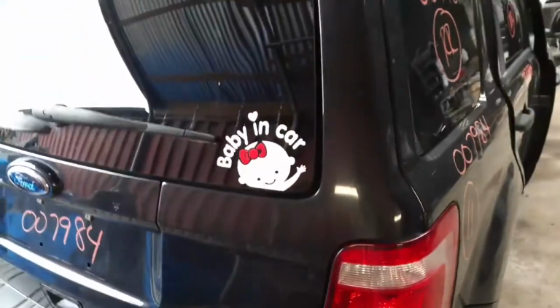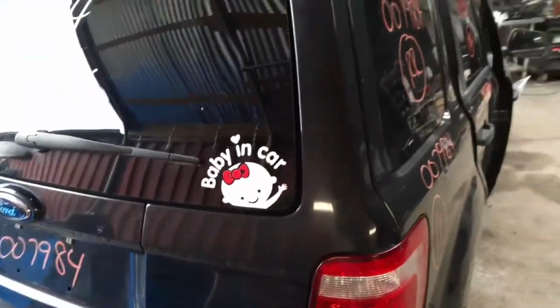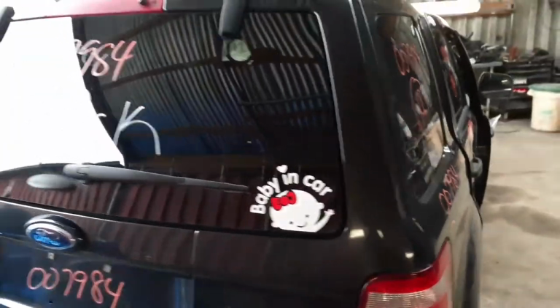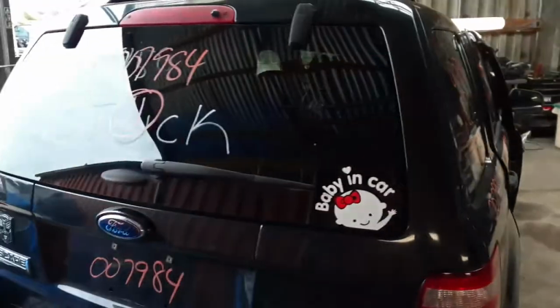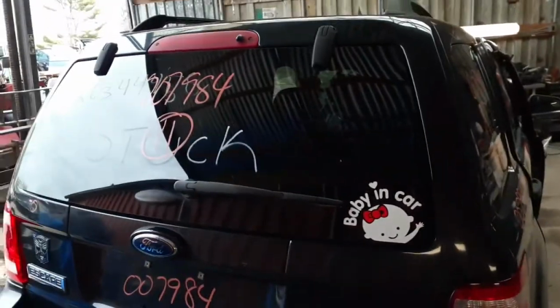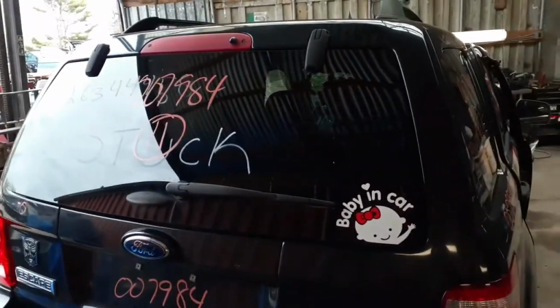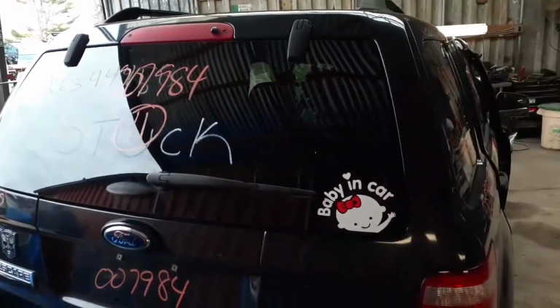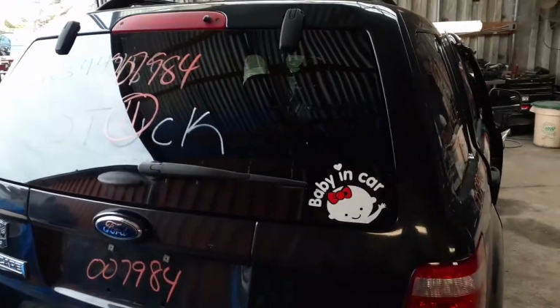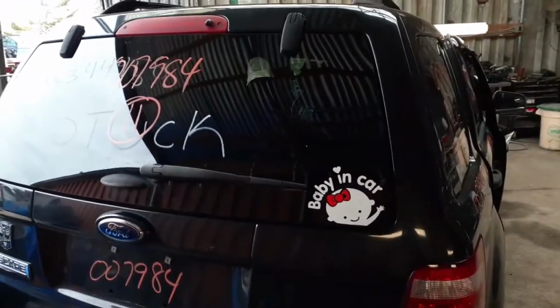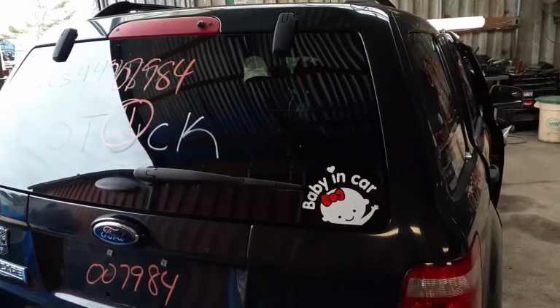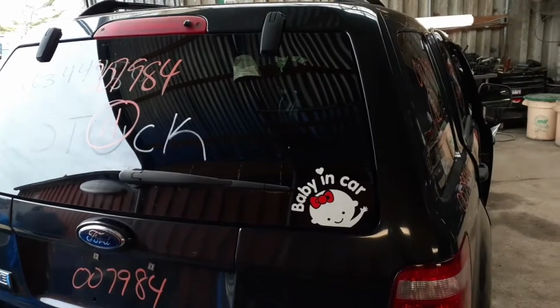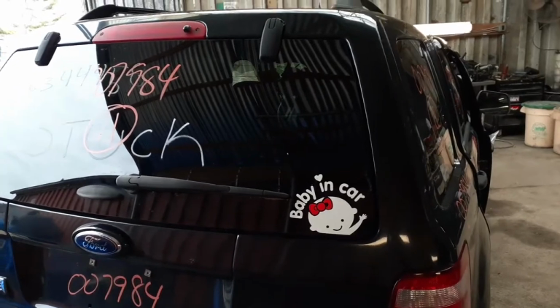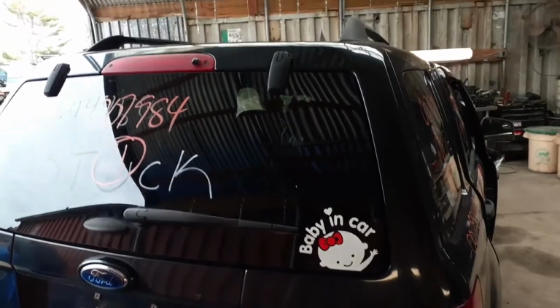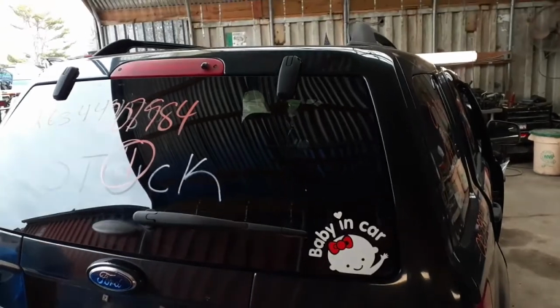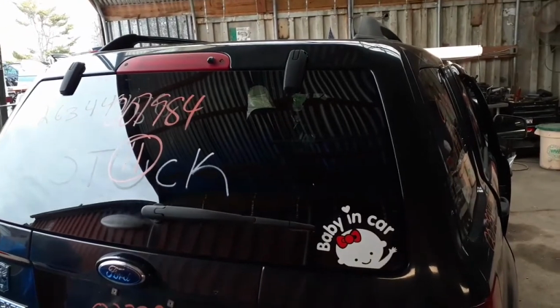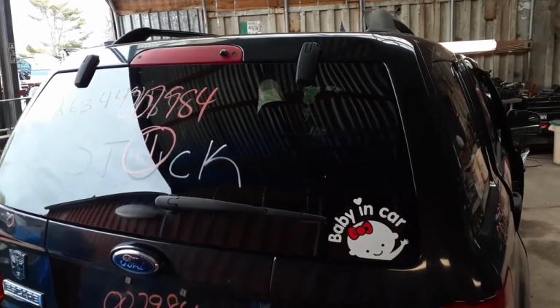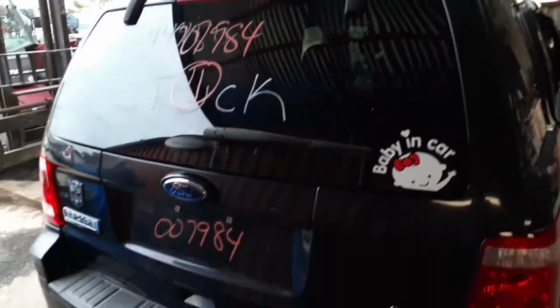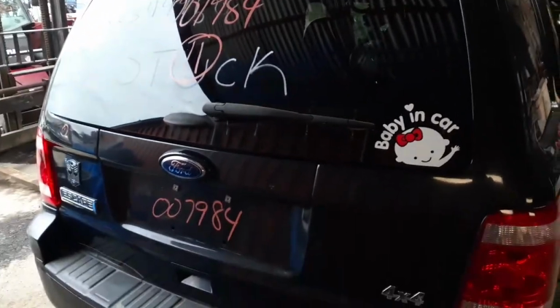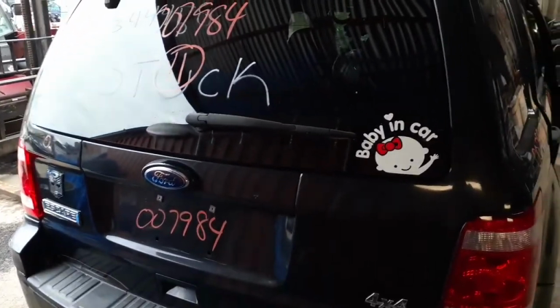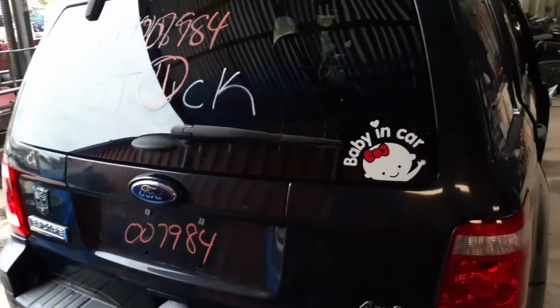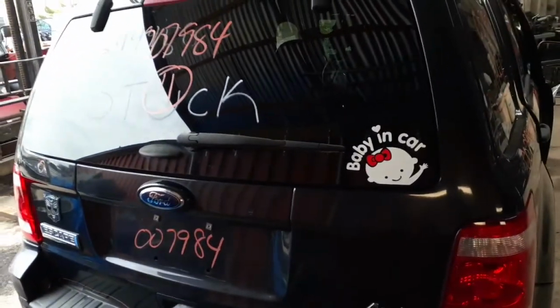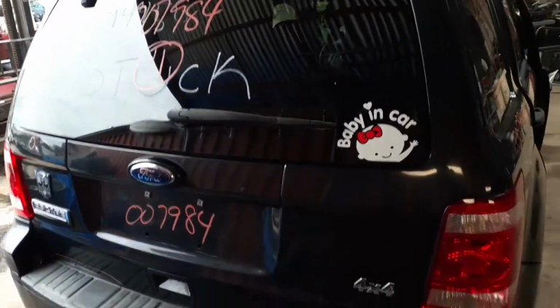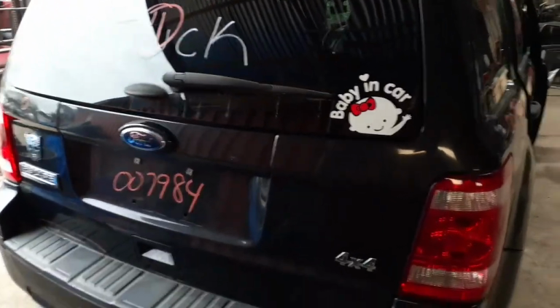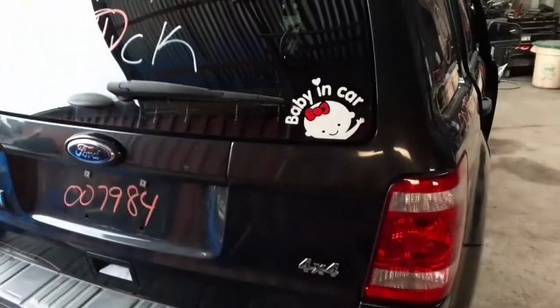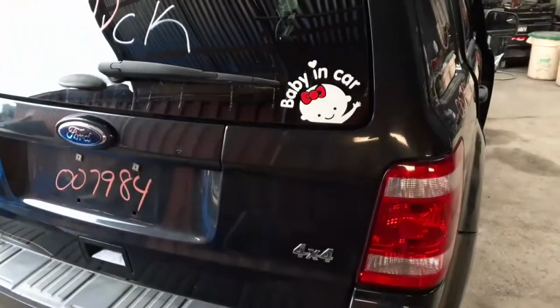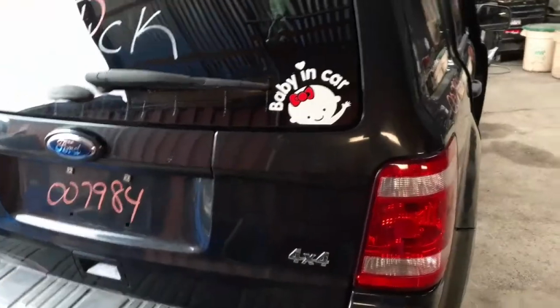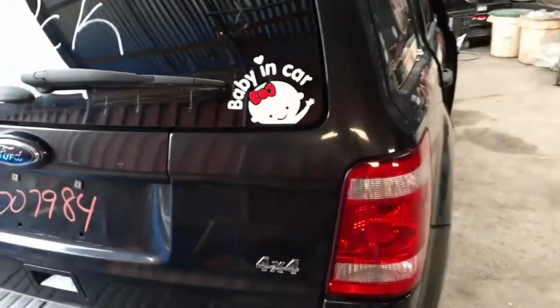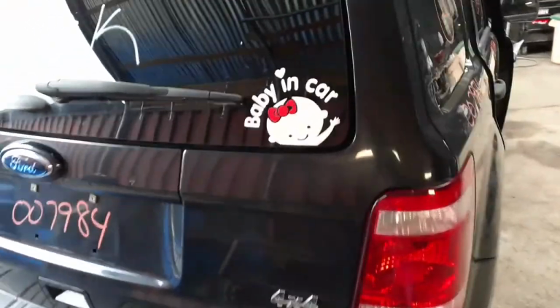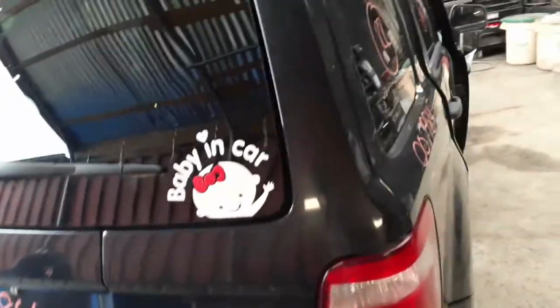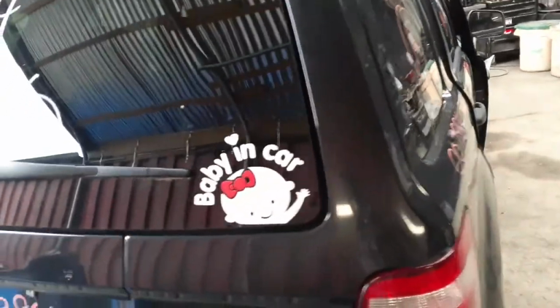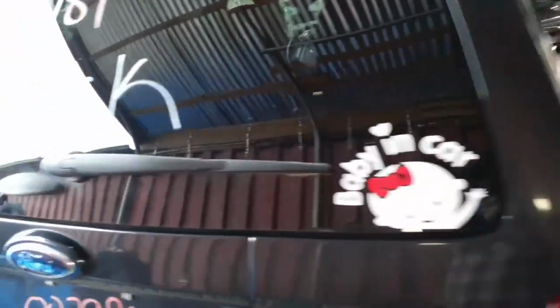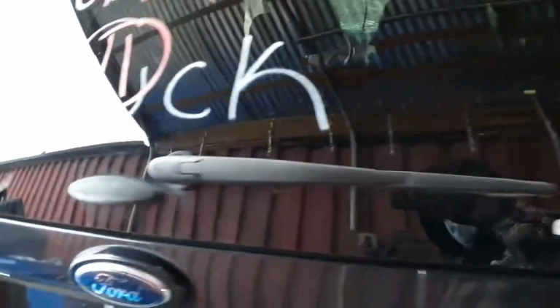You do have a hatch glass, but the hatch is no good — it's buckled. We do have a third brake light on top. You have the rear glass — it's privacy heated with the wiper. The rear wiper motor is also available separately.